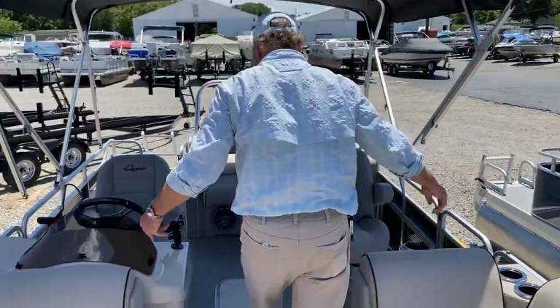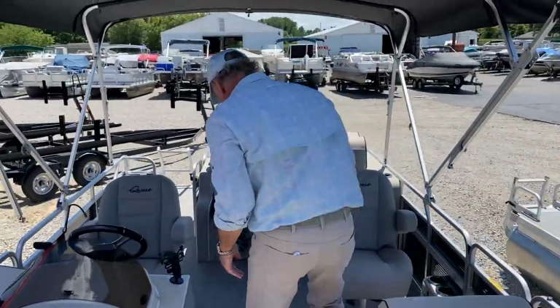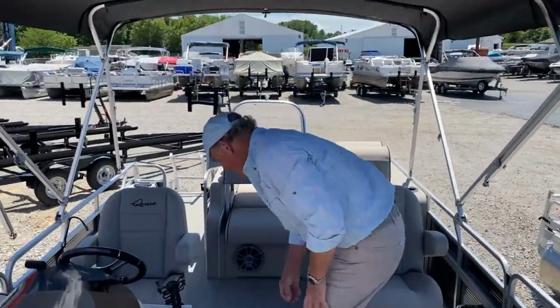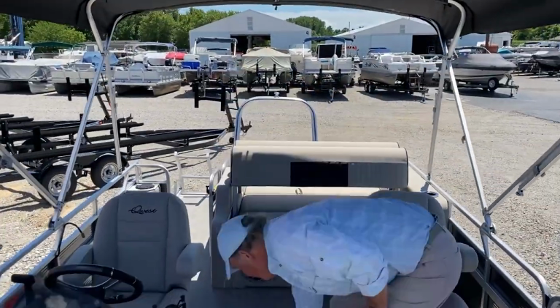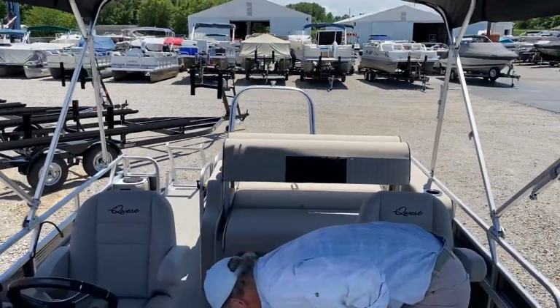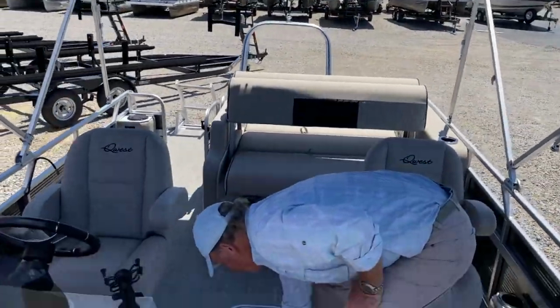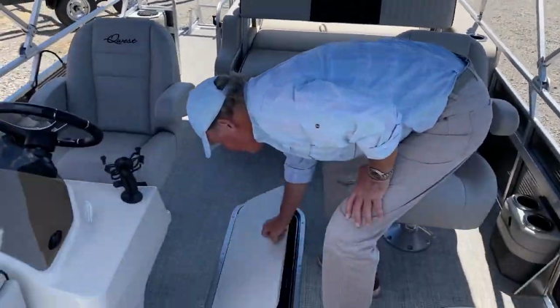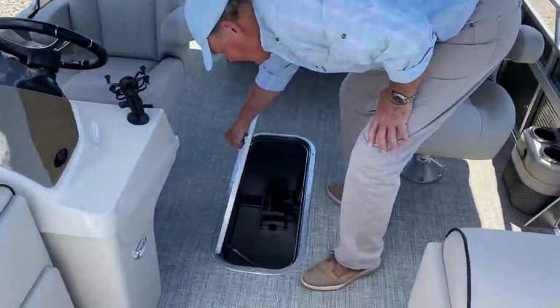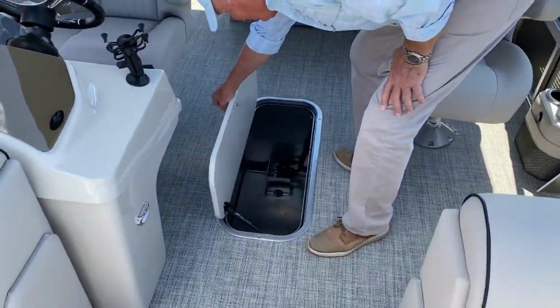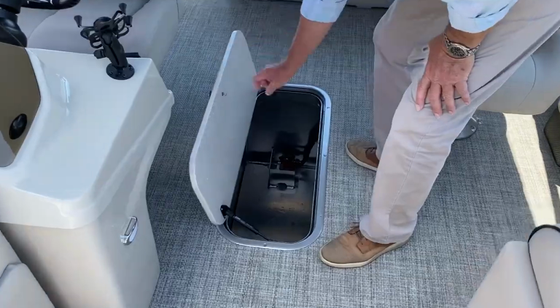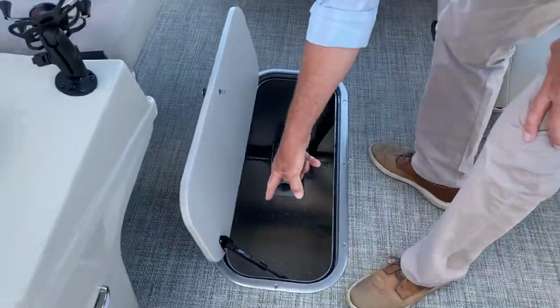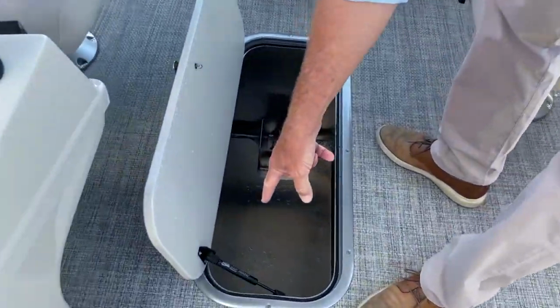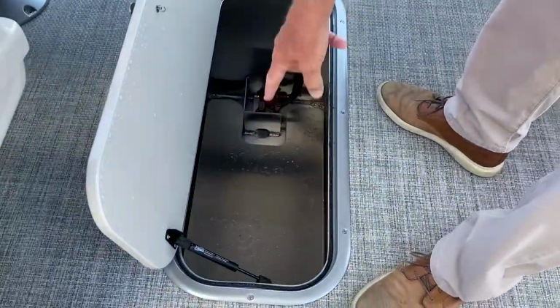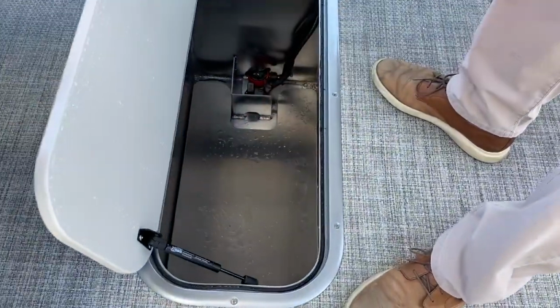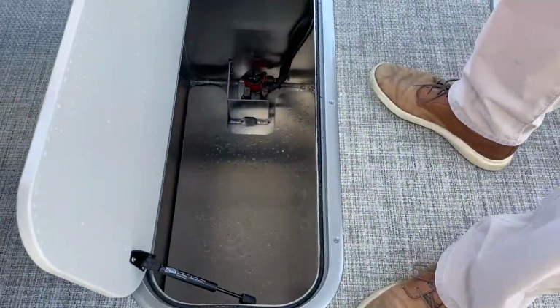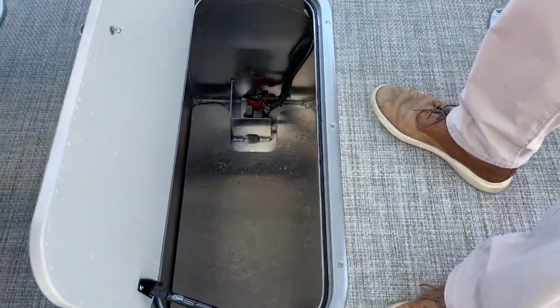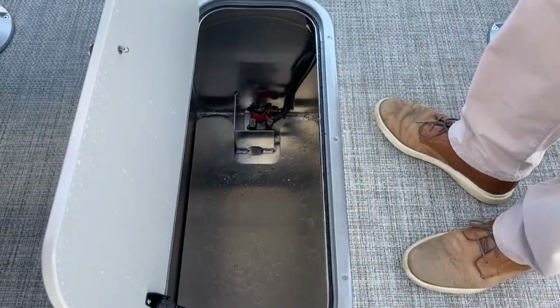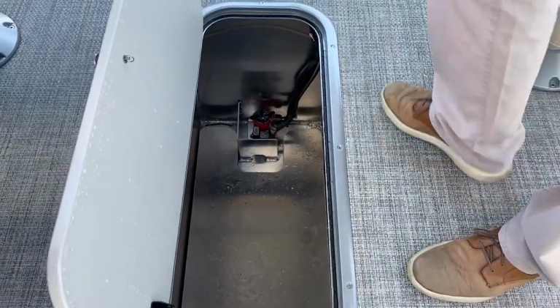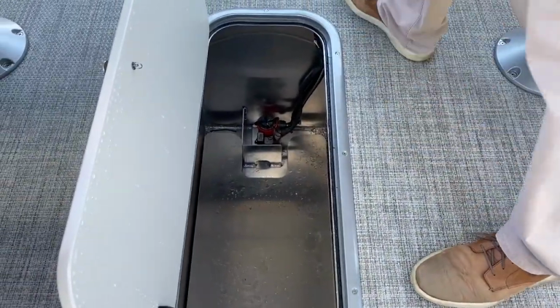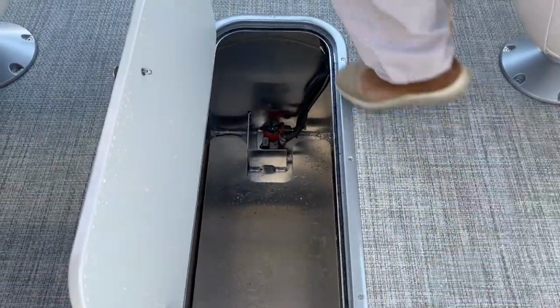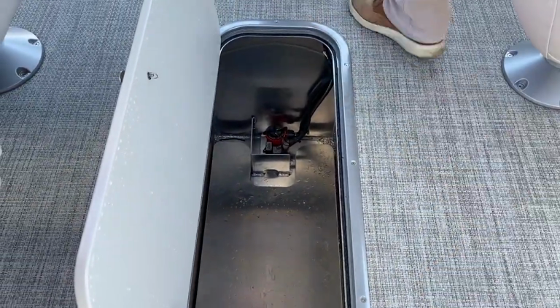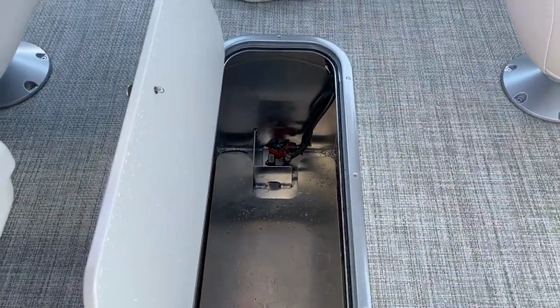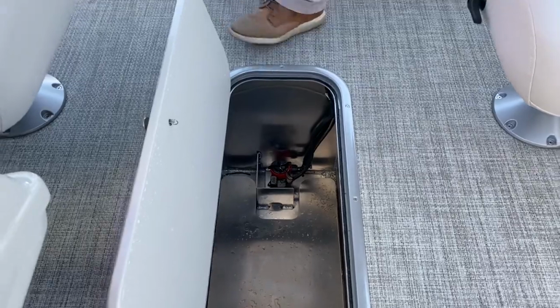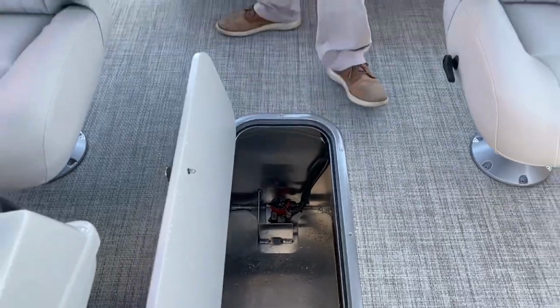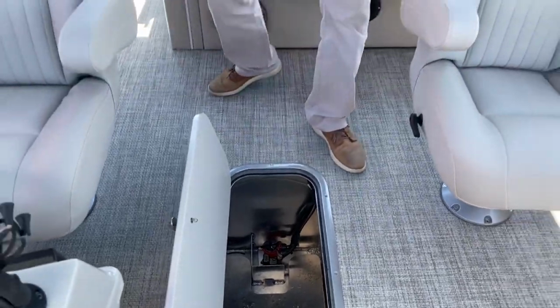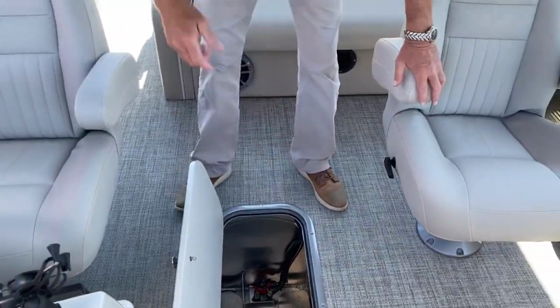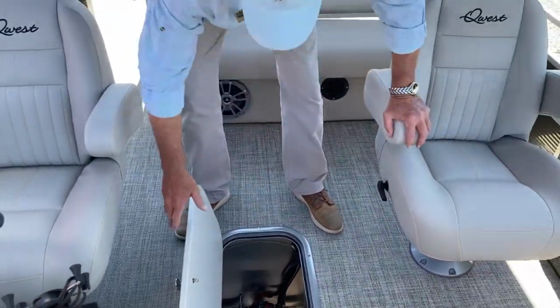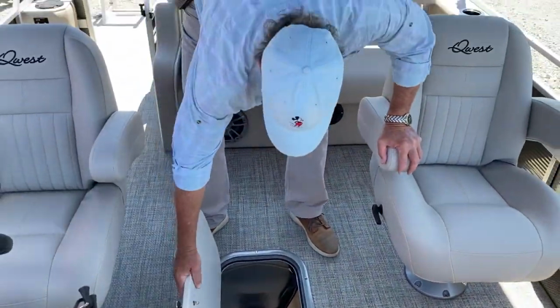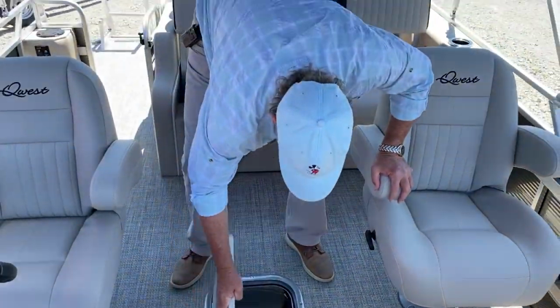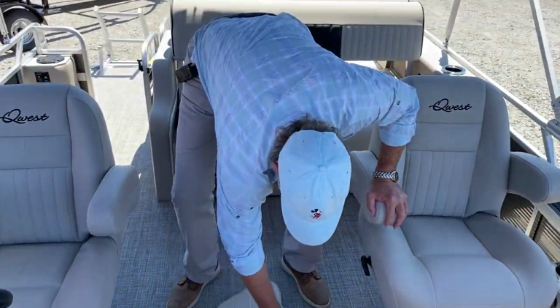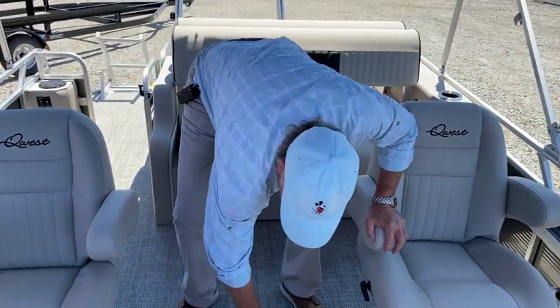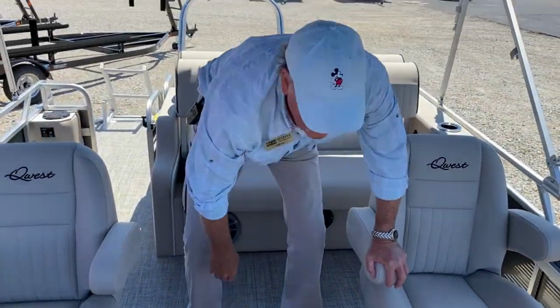This boat is loaded up. Check out the deep locker — all on a strut — with a bilge pump for any time you get wet items in there and water collects. Flip the switch and the pump pumps the water over the board.